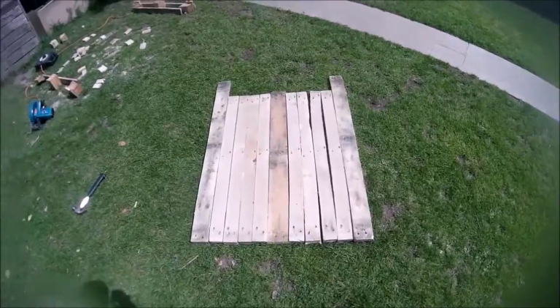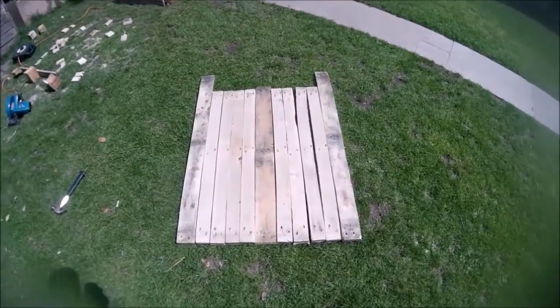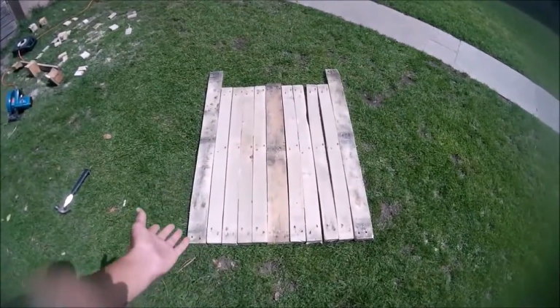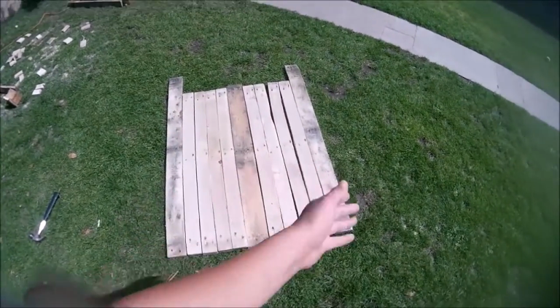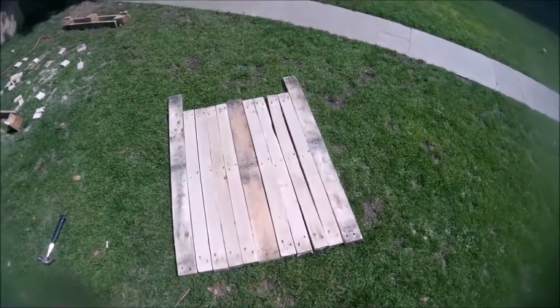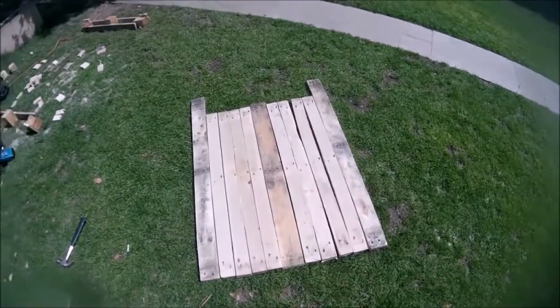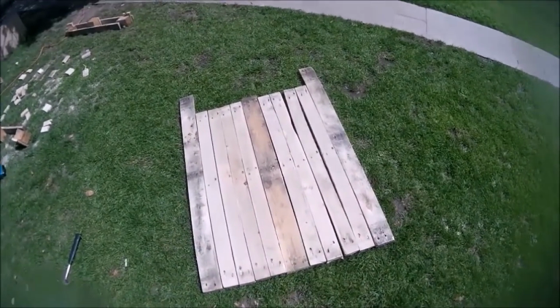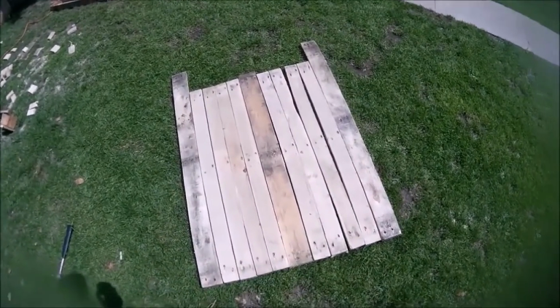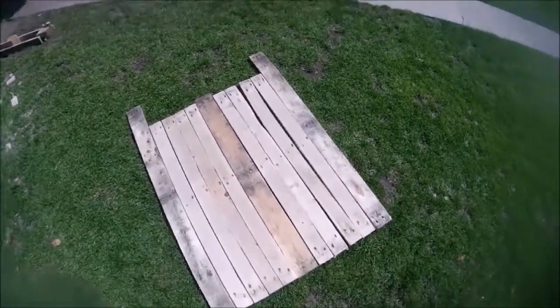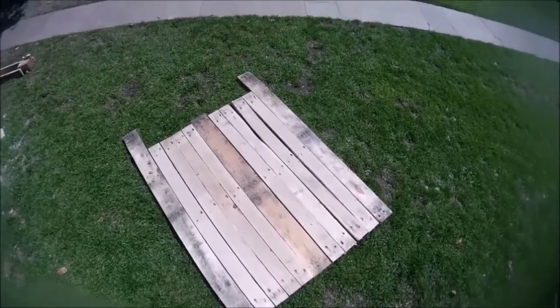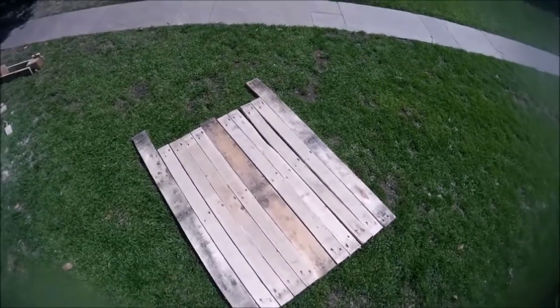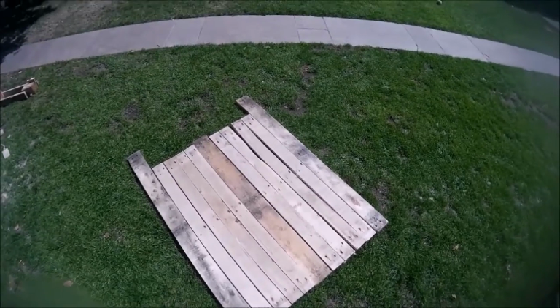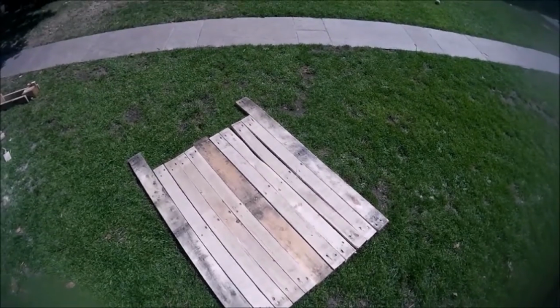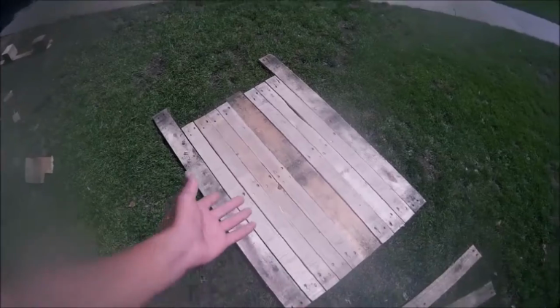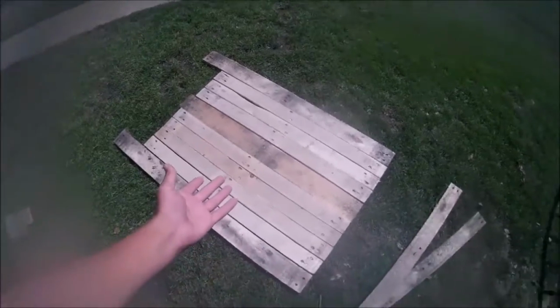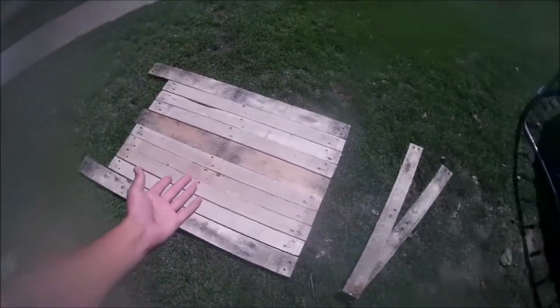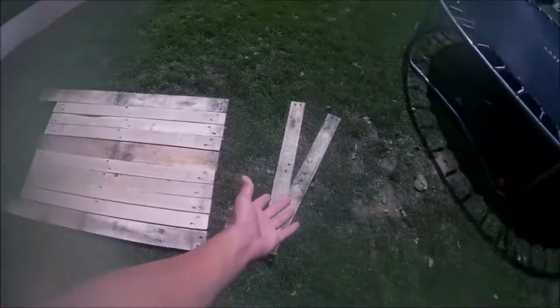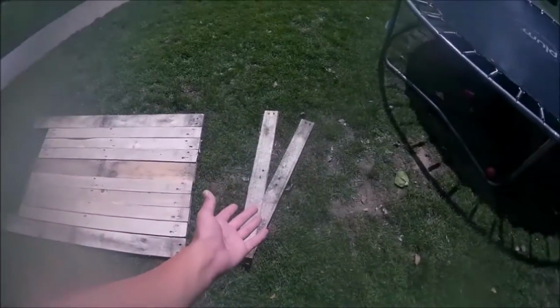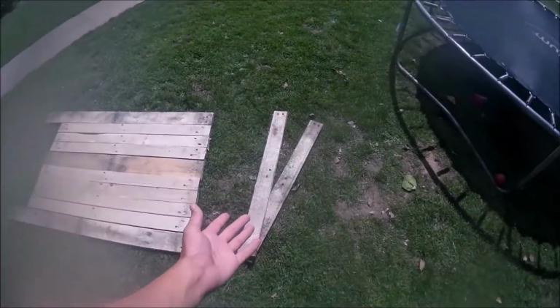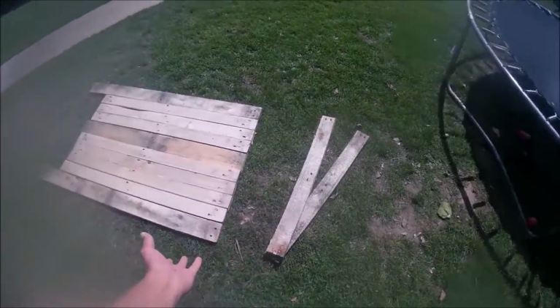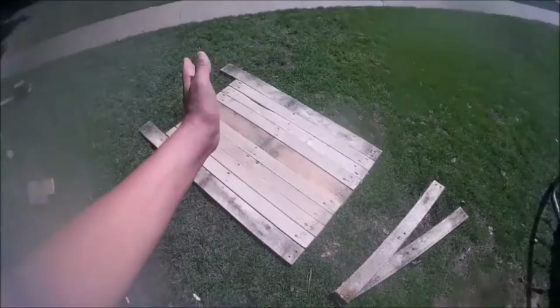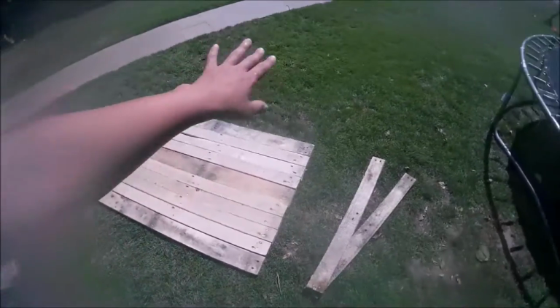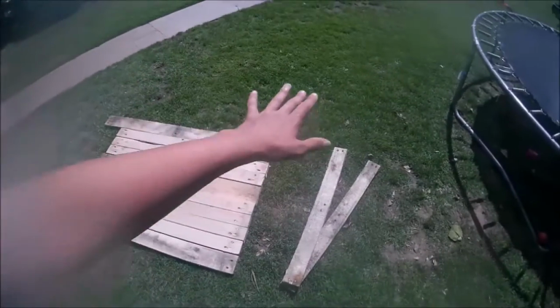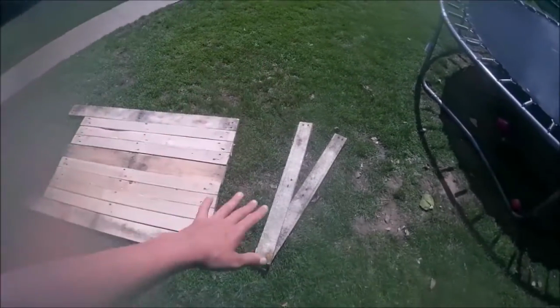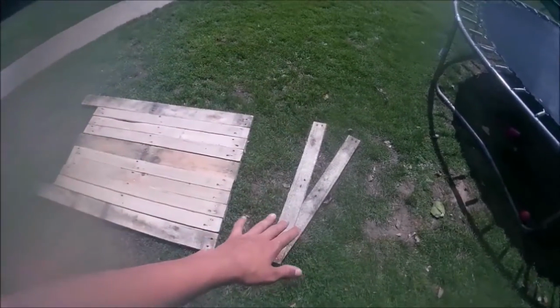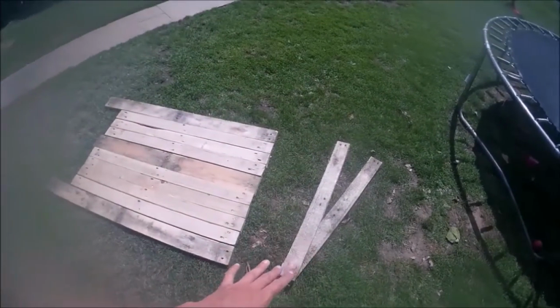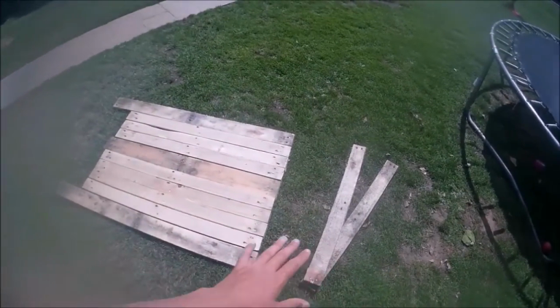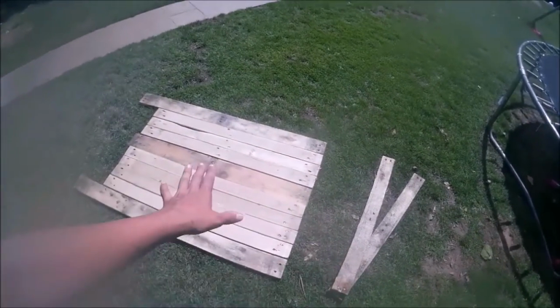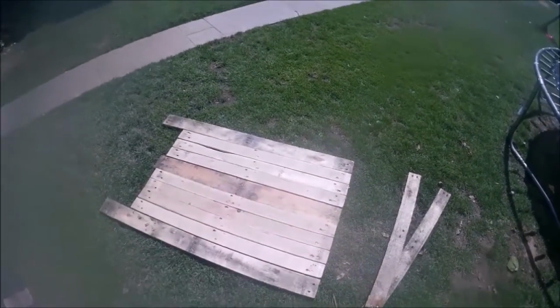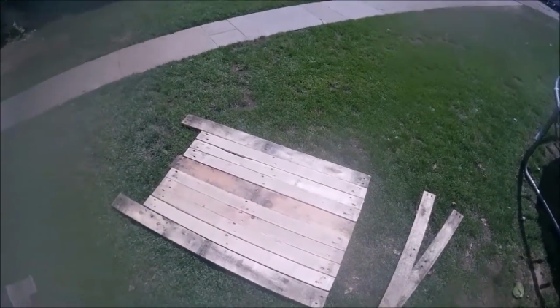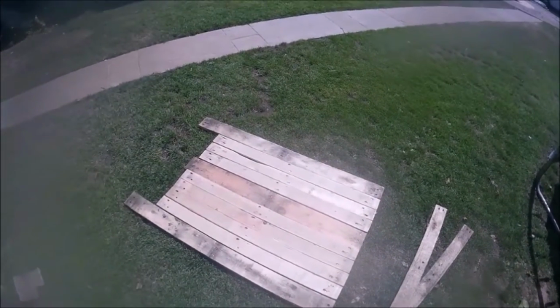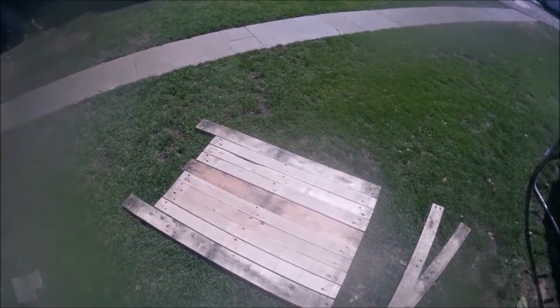I've chopped all of these planks out and lined them all up so that I can turn them into one big board. To attach all of these together I'm going to flip all of this over and then screw these onto here. I use screws — they work better.